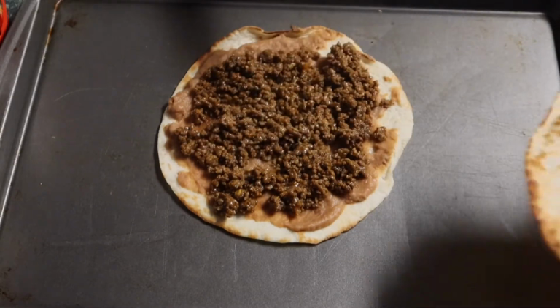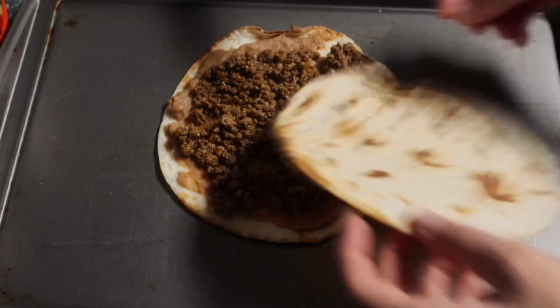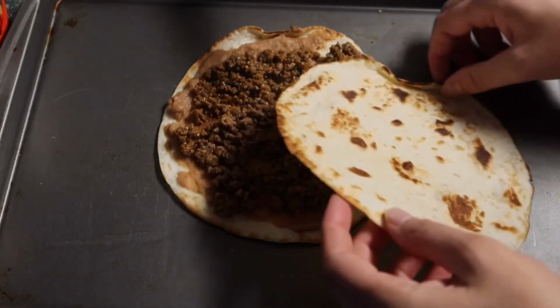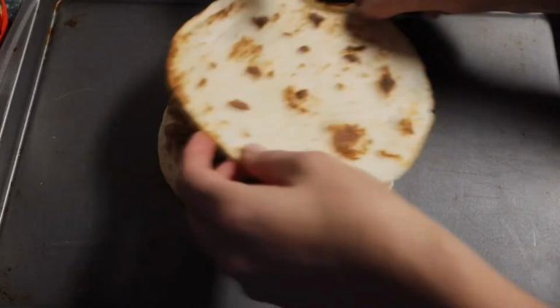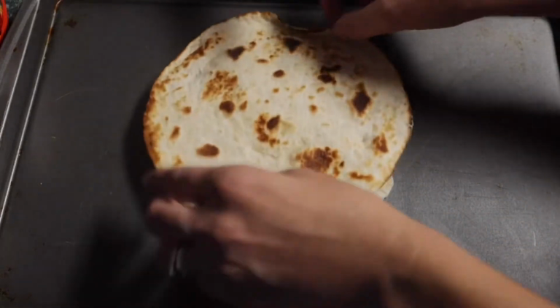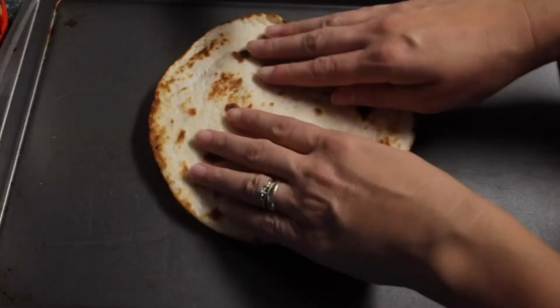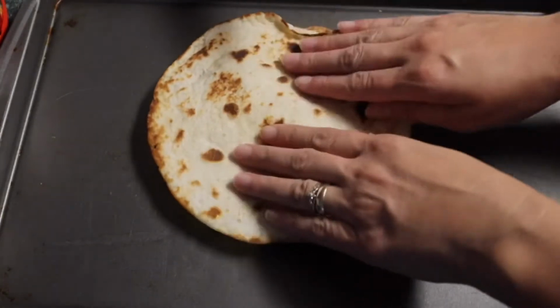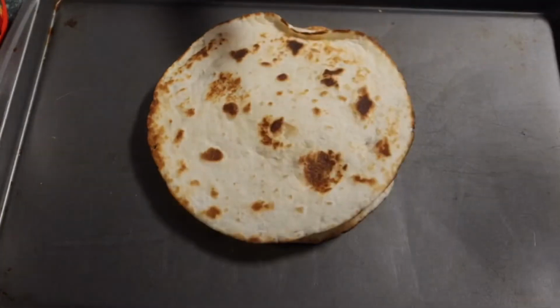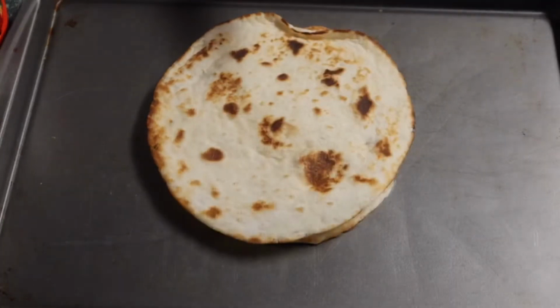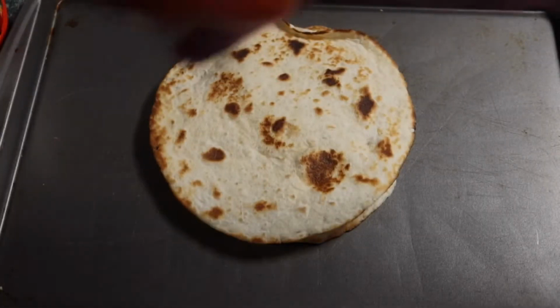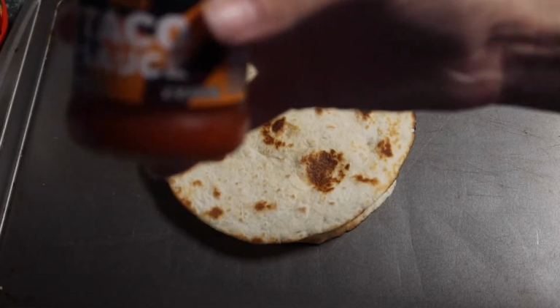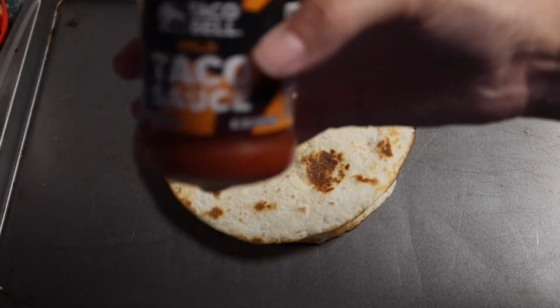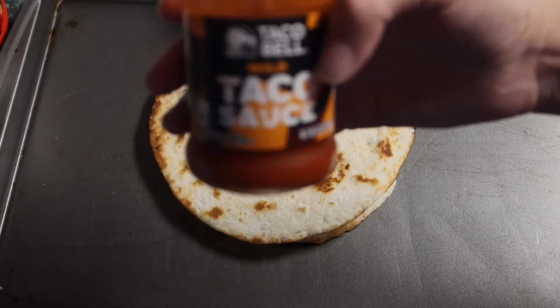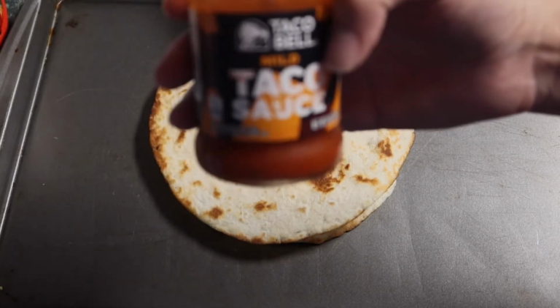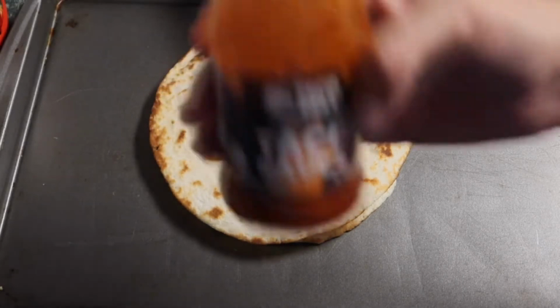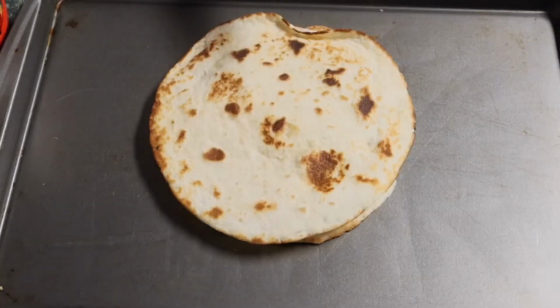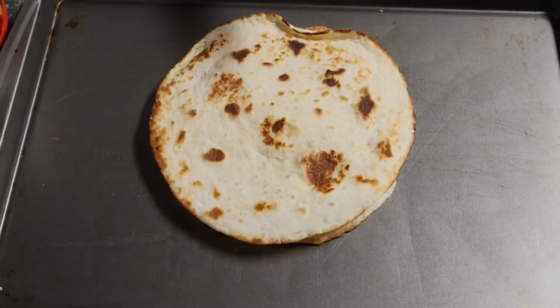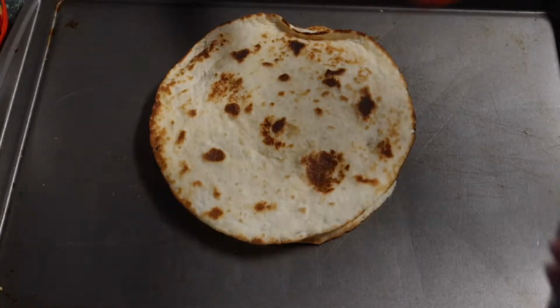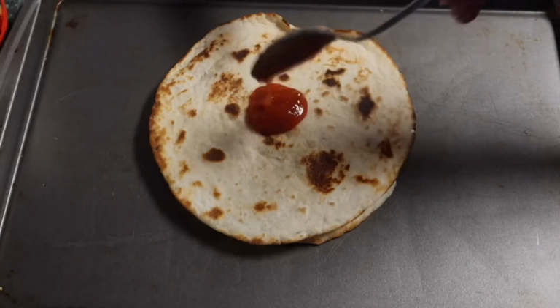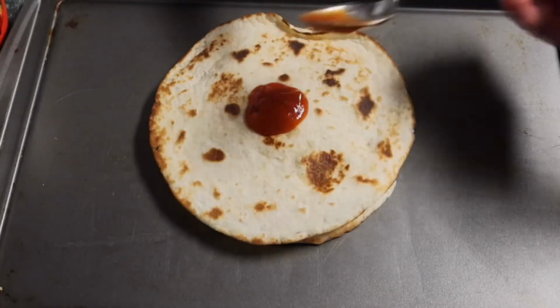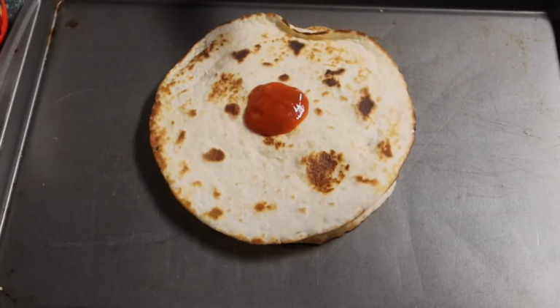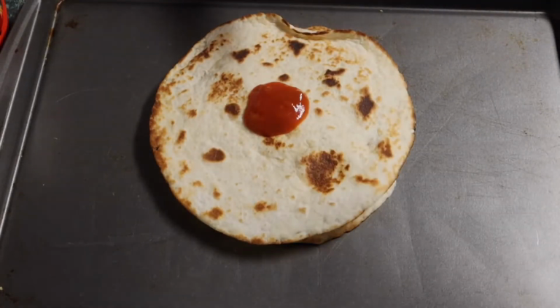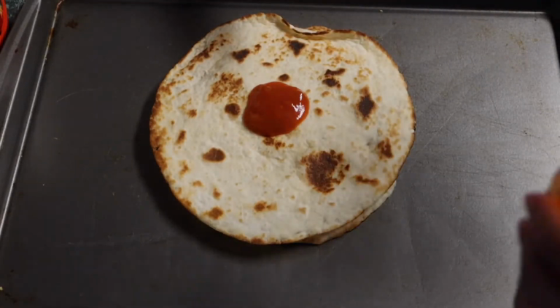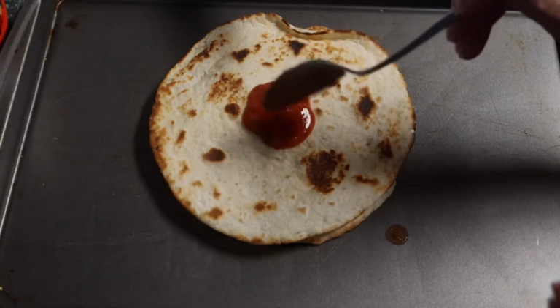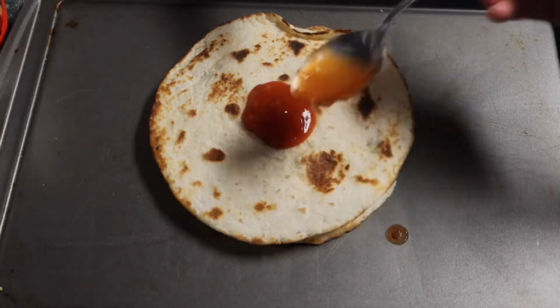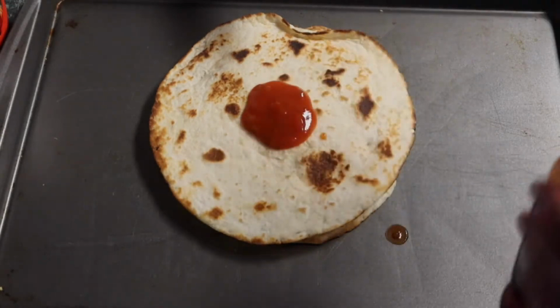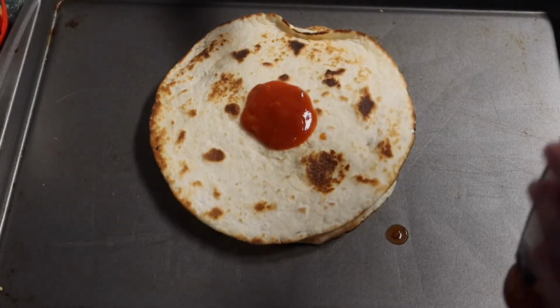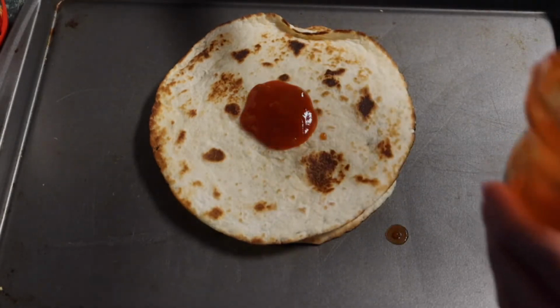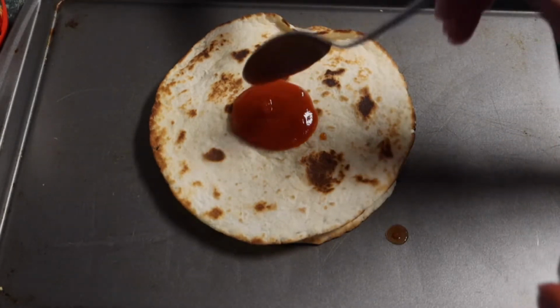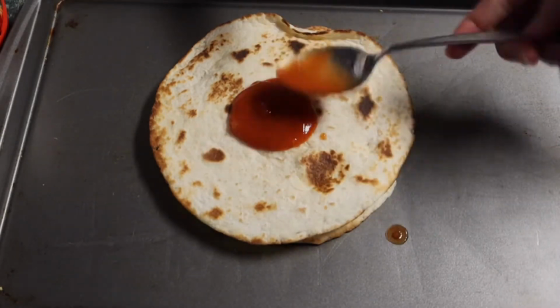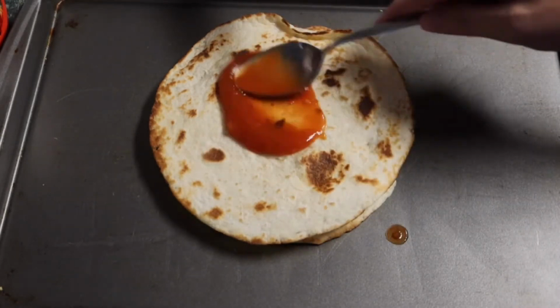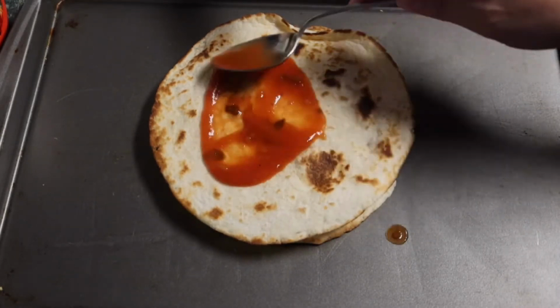We're going to add our other tortilla right on top. The last time I made Mexican pizzas I used the red enchilada sauce and I did not like it at all, so this time I'm just using the Taco Bell taco sauce. I'm adding both mozzarella and cheddar cheese to my Mexican pizza.